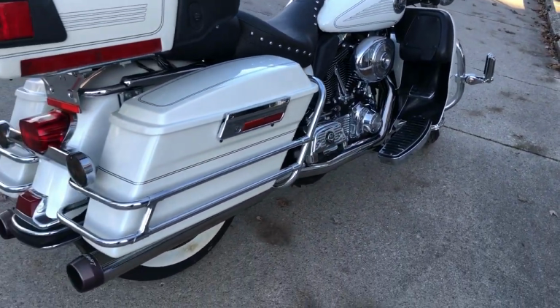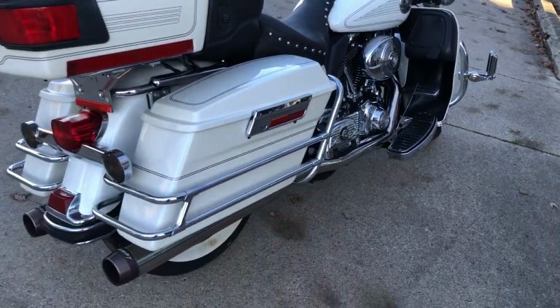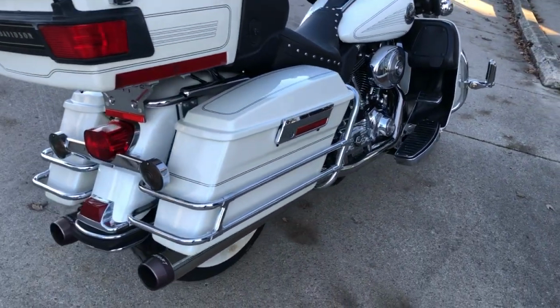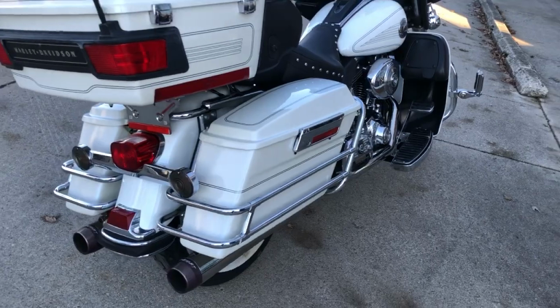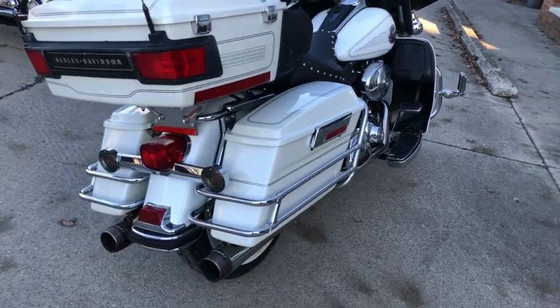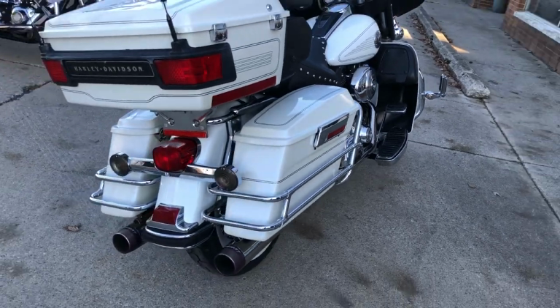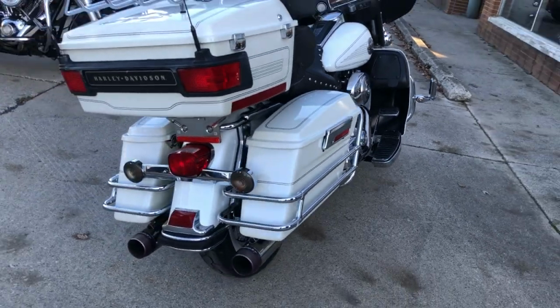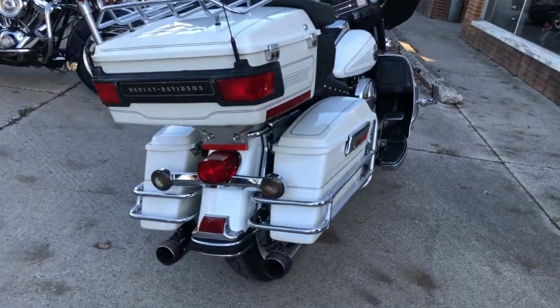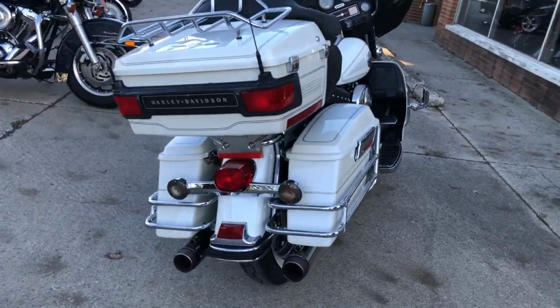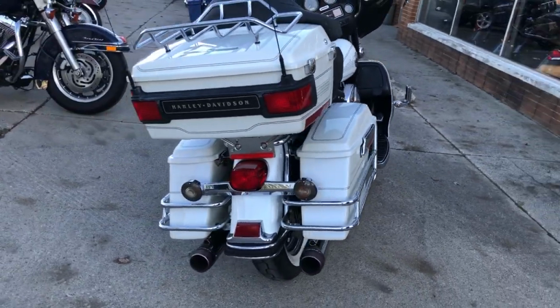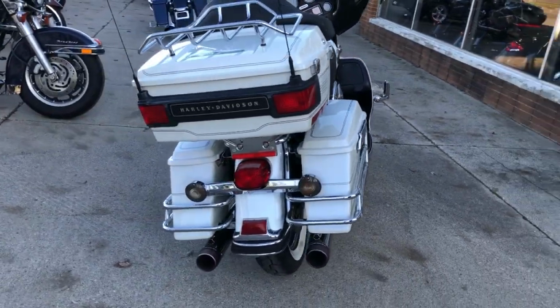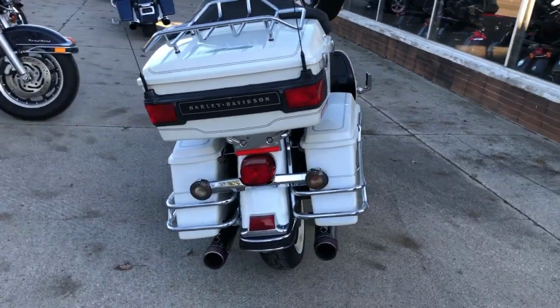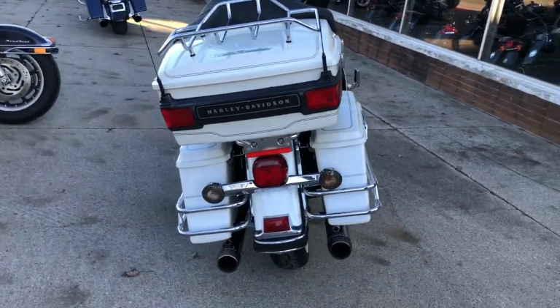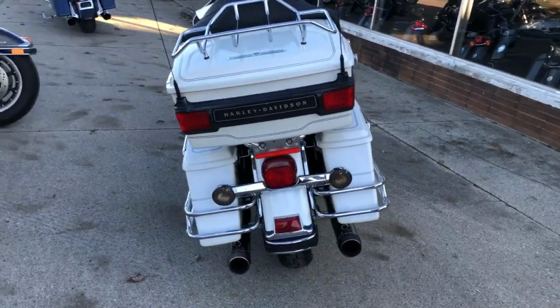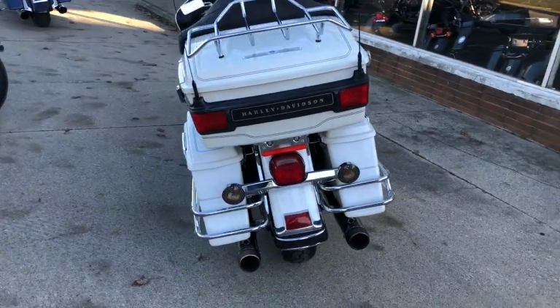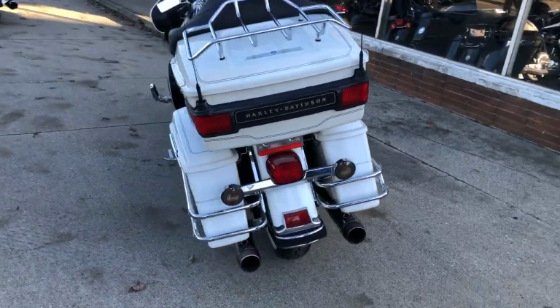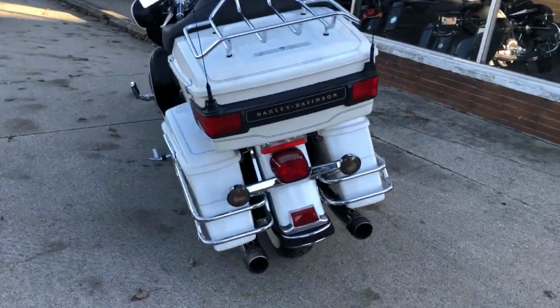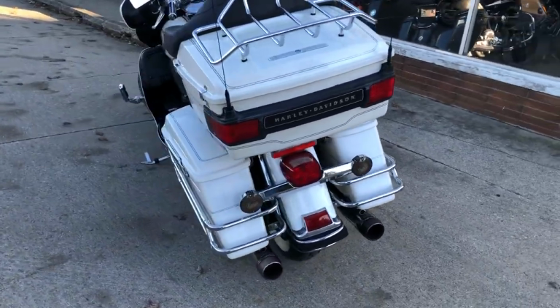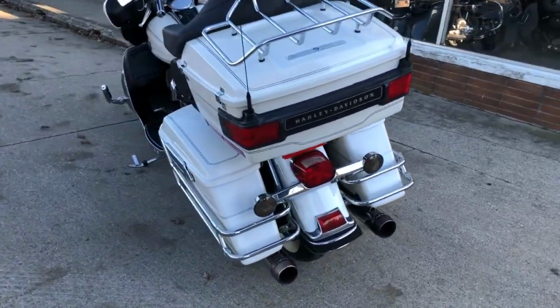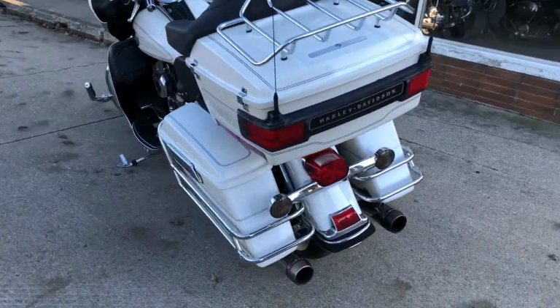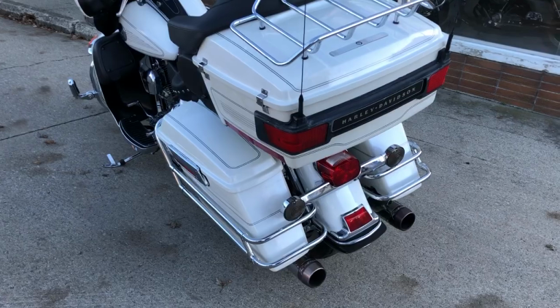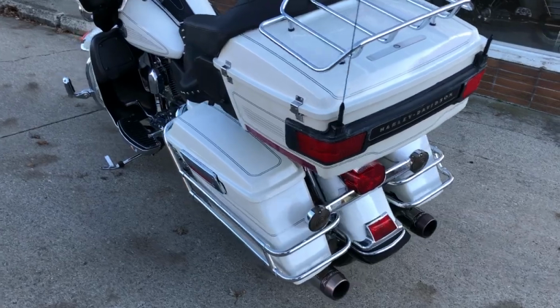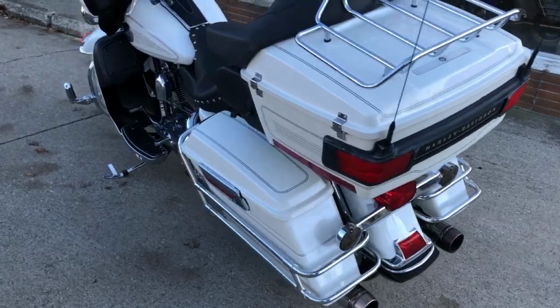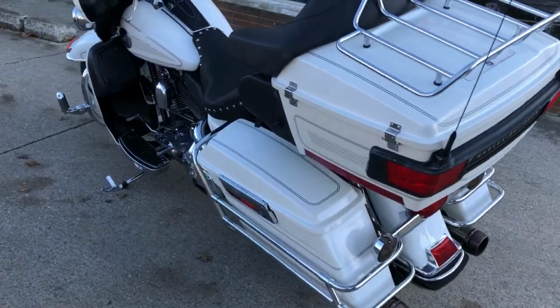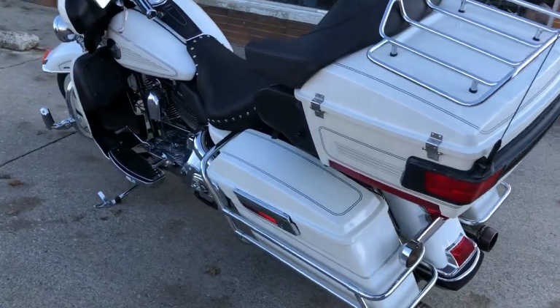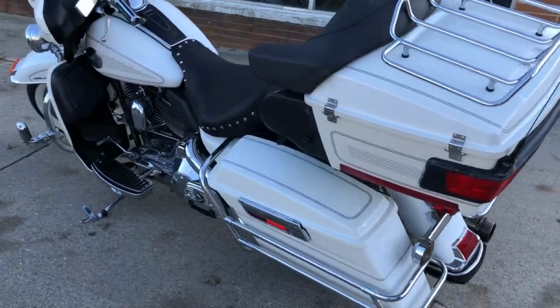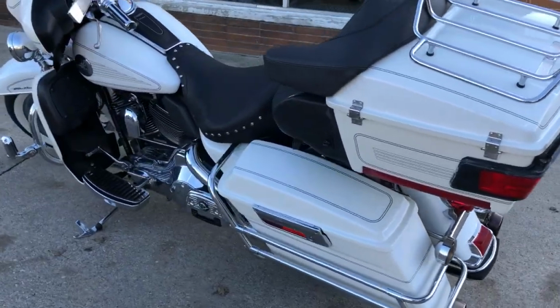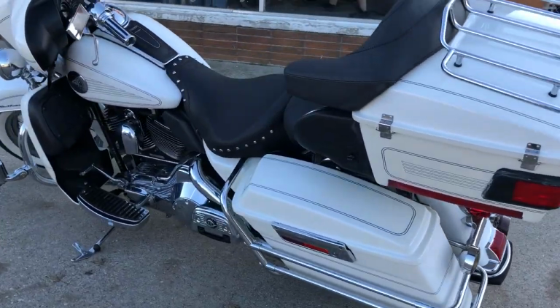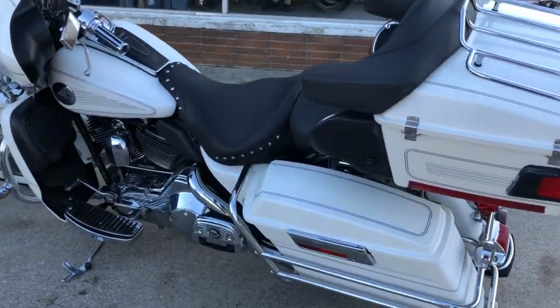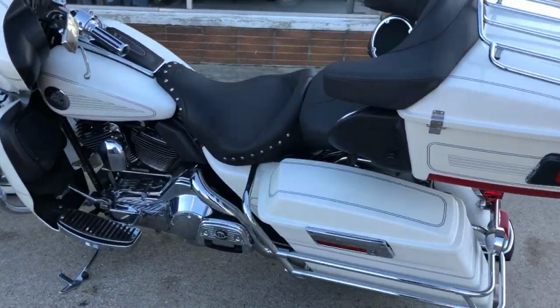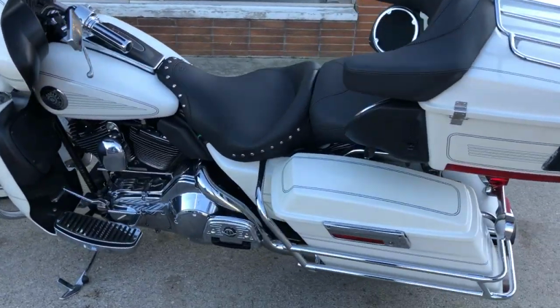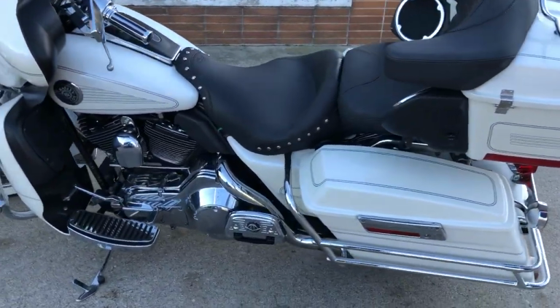Got all kinds of upgrades on this one — tons of chrome, chrome-laced wheels, white-walled tires, upgraded floorboards, upgraded lower controls, grips, chrome levers, highway pegs, and more.